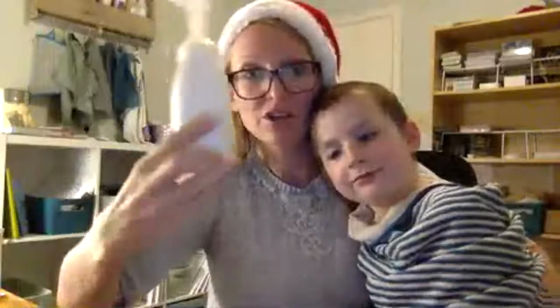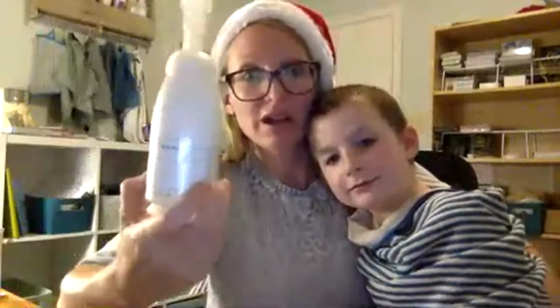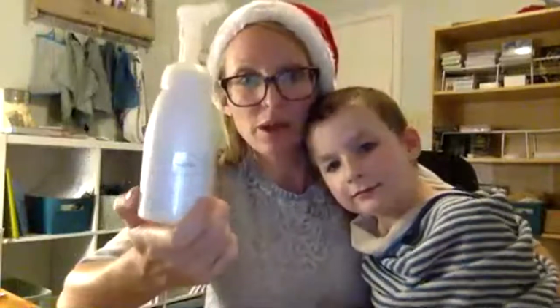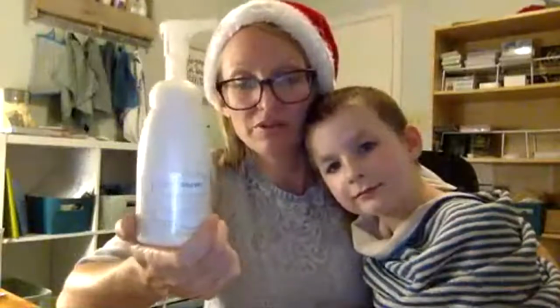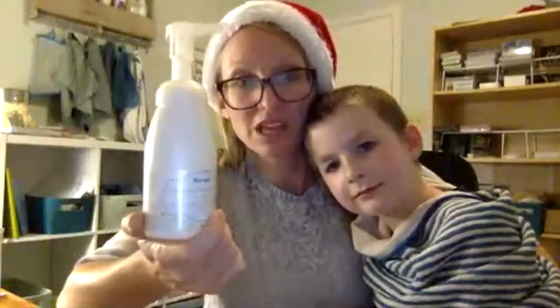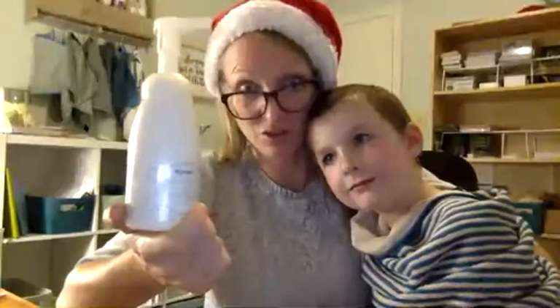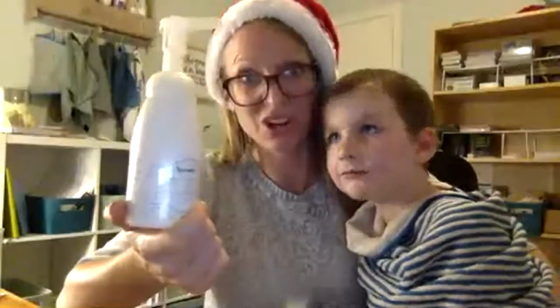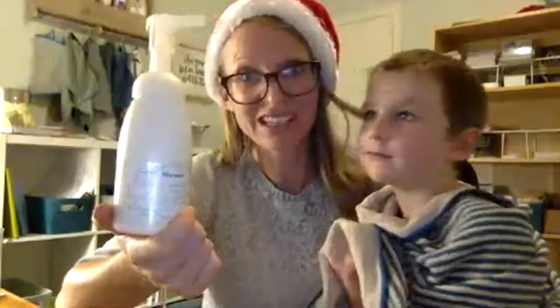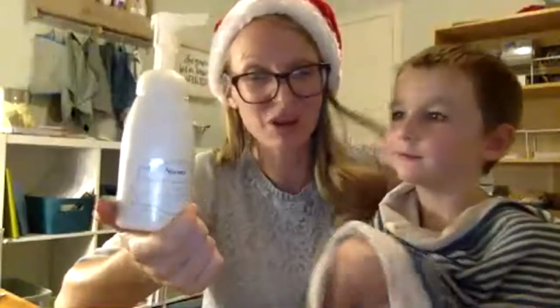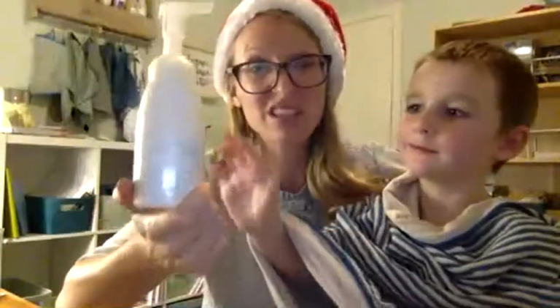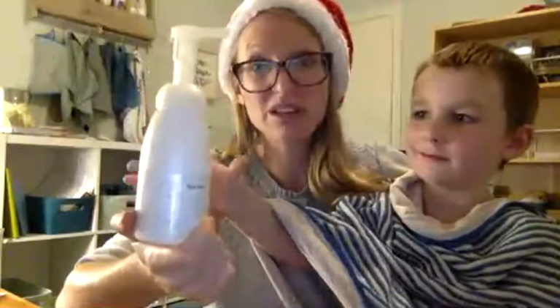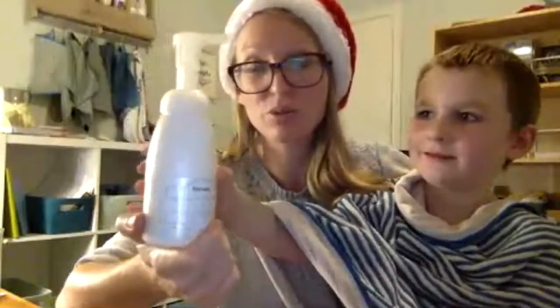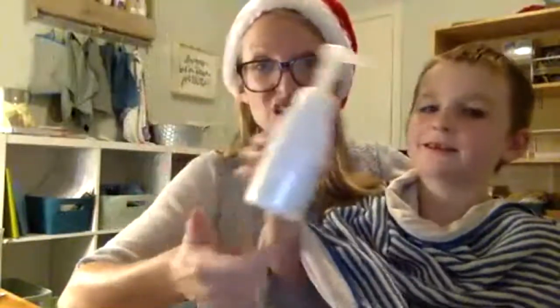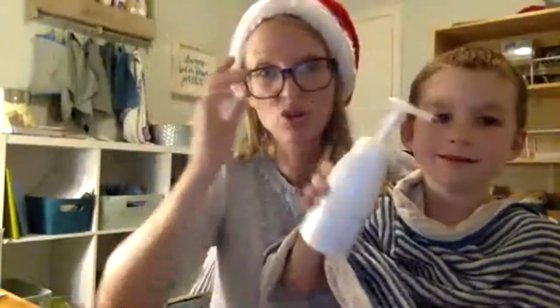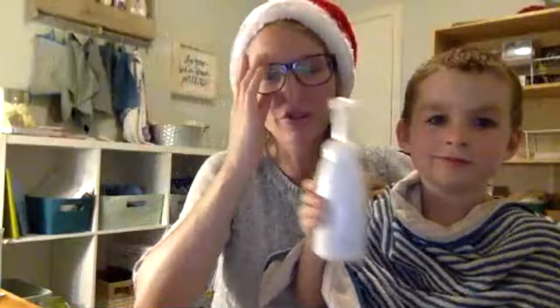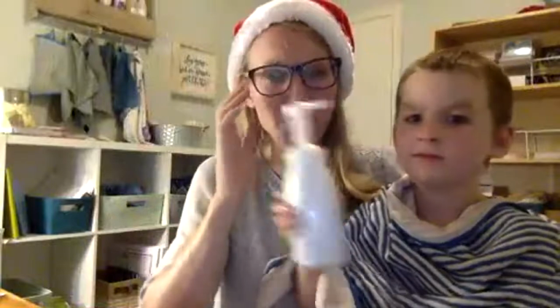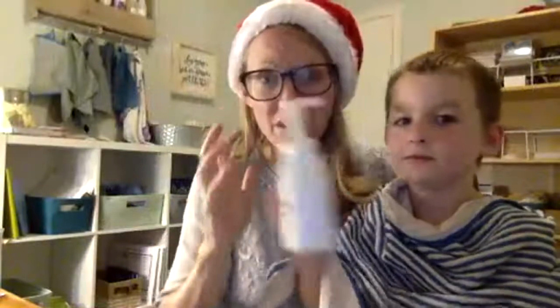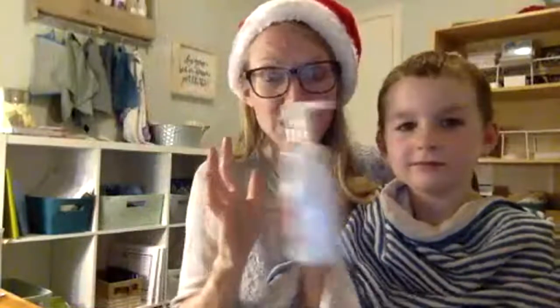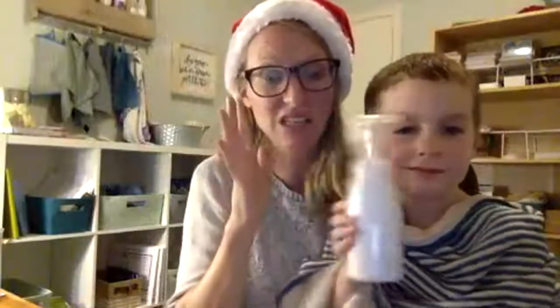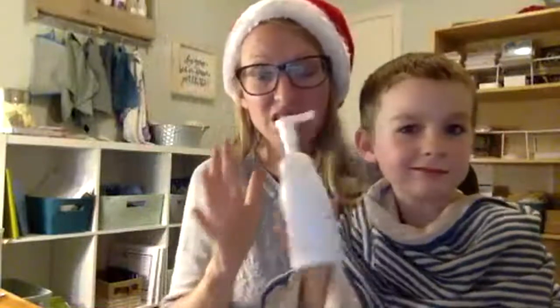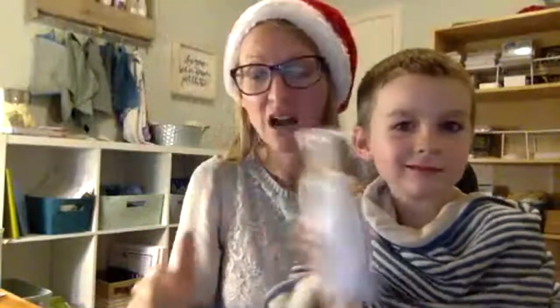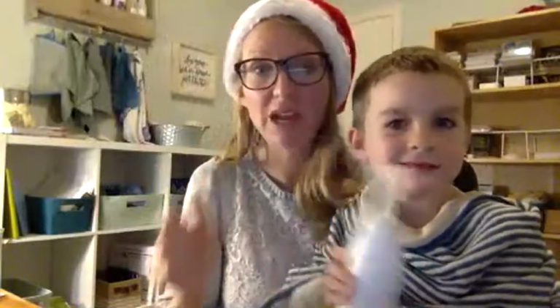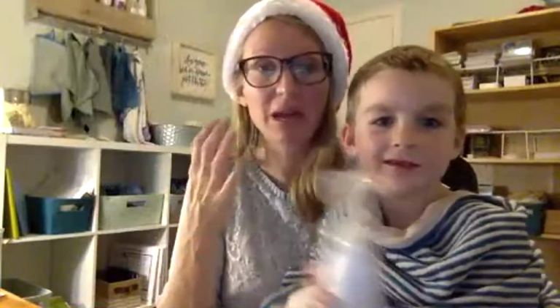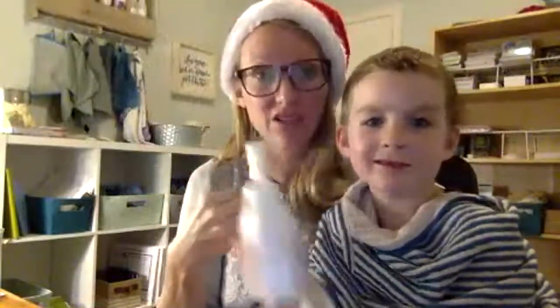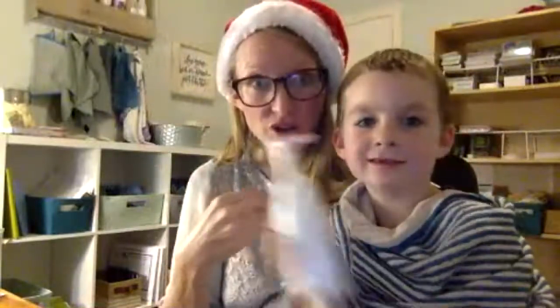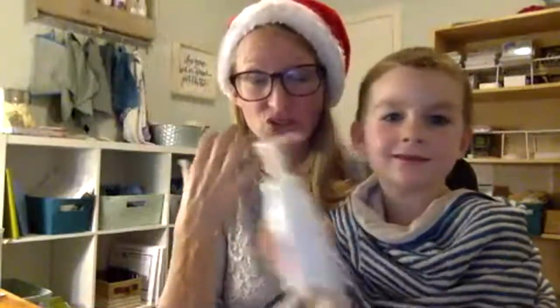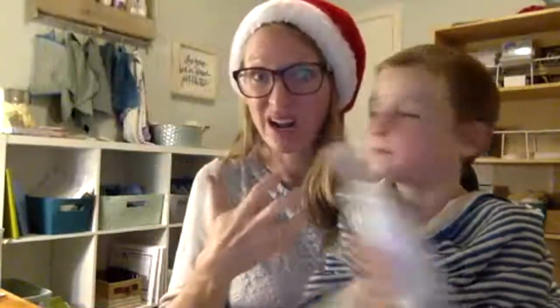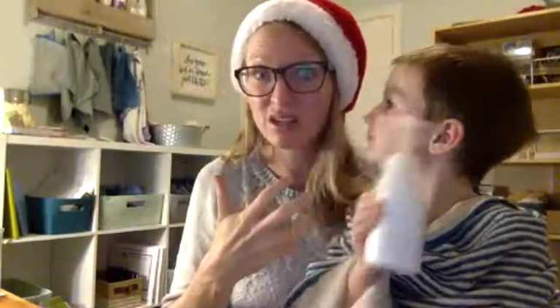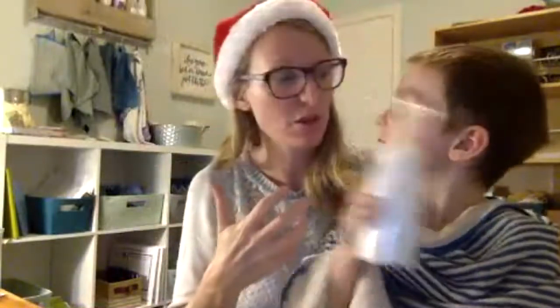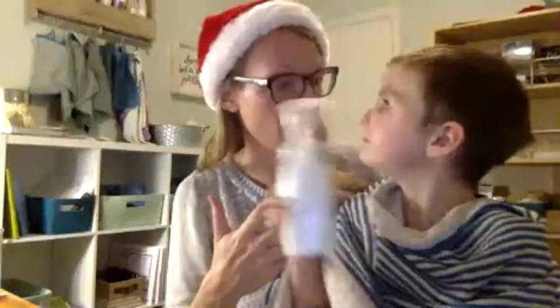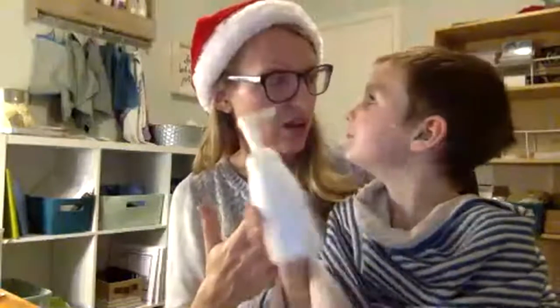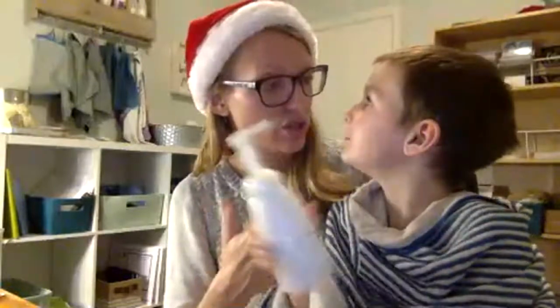We also have the peppermint foaming hand soap, and this is the best soap, you guys. It is so wonderful and awesome. I love the minty scent, and I love that my hands aren't as dried out as they used to be when I was using other soap.